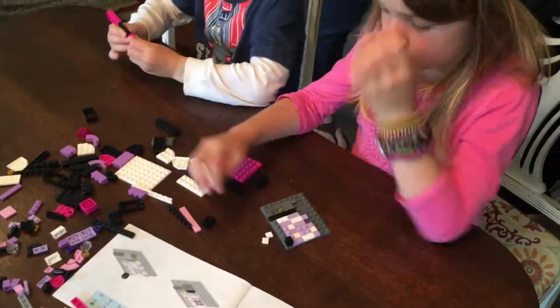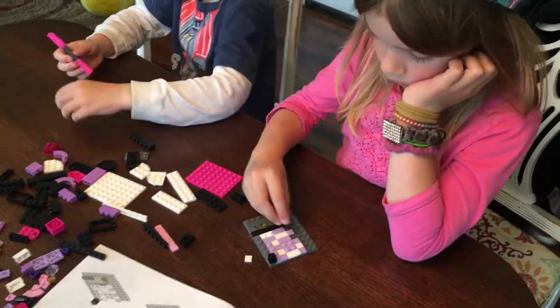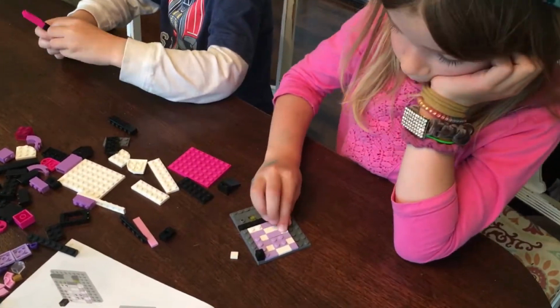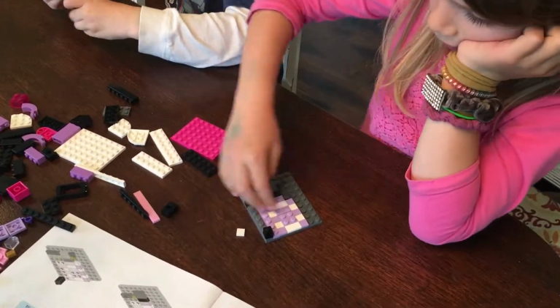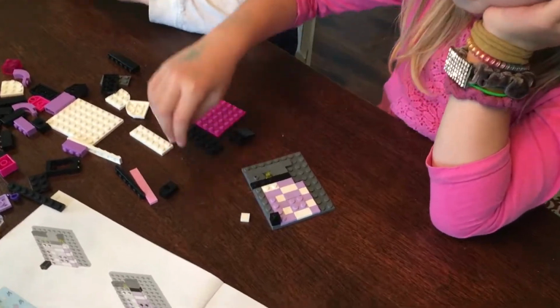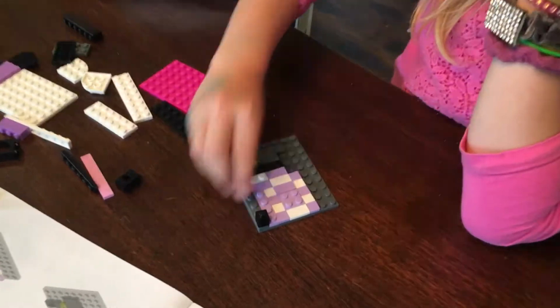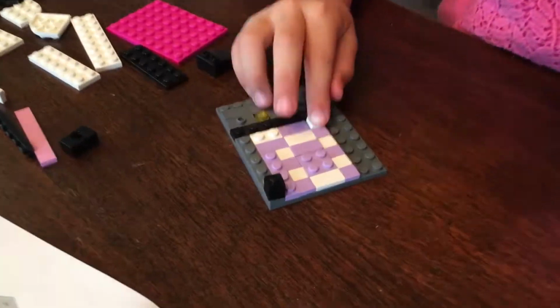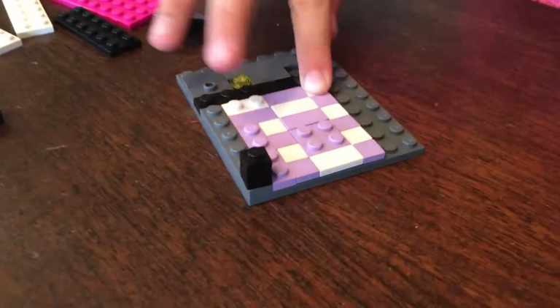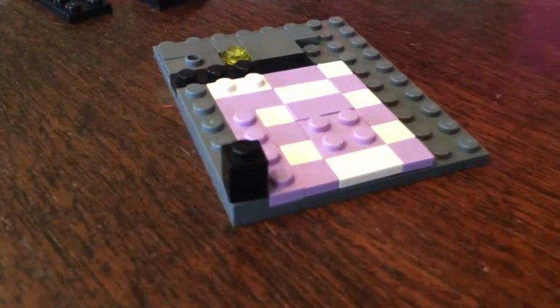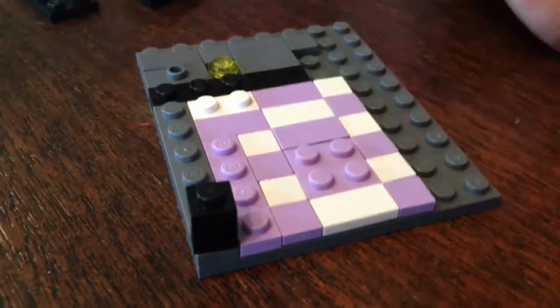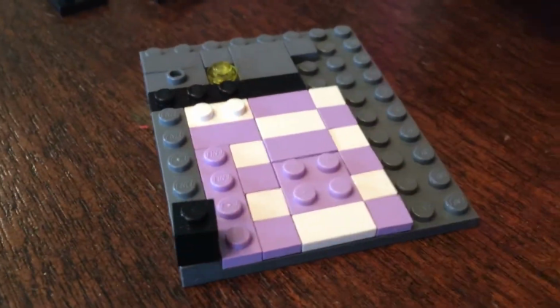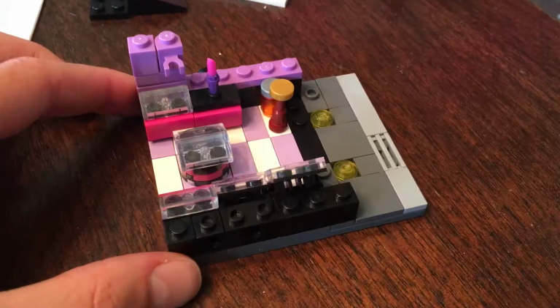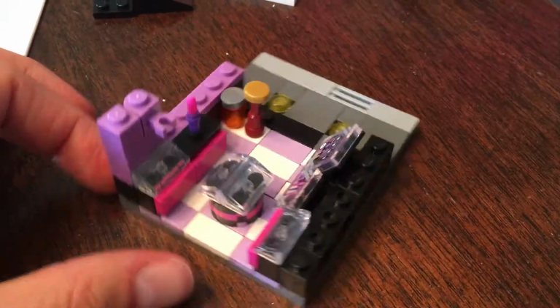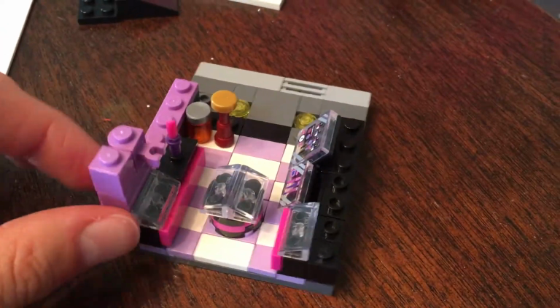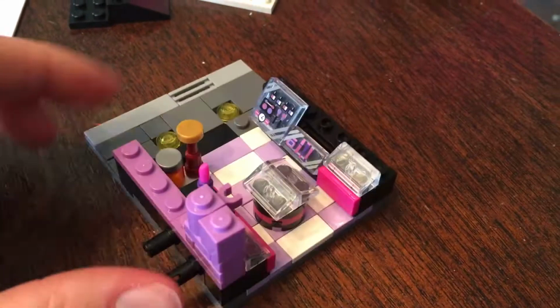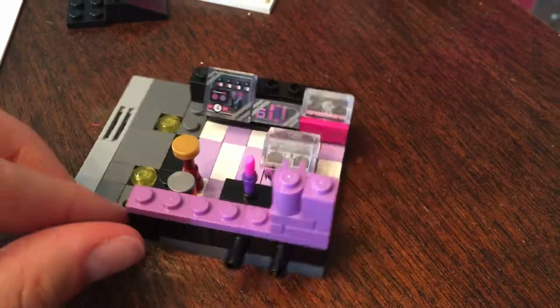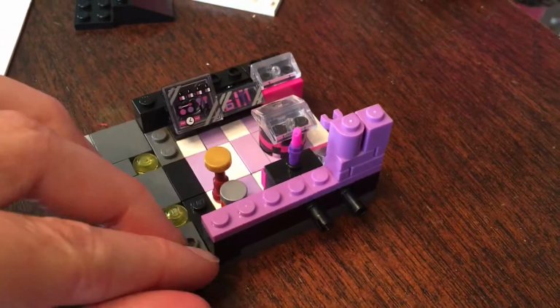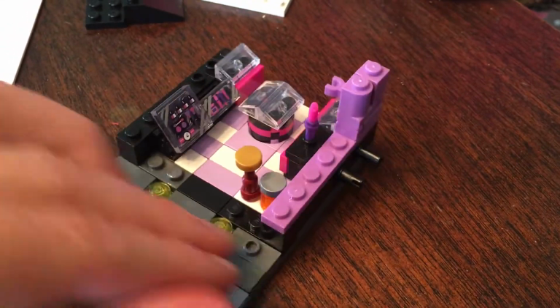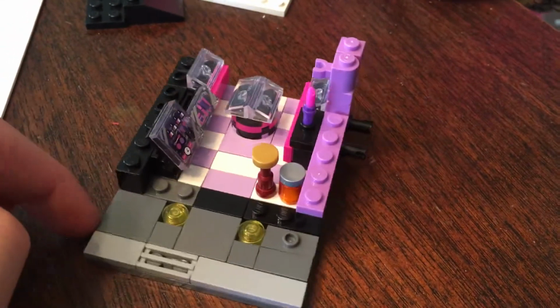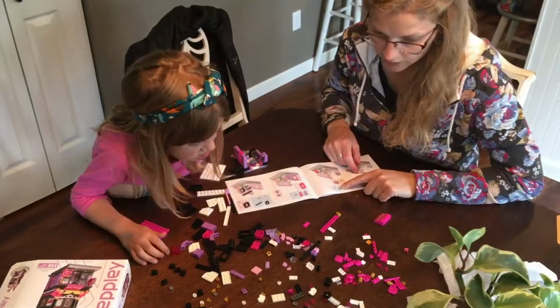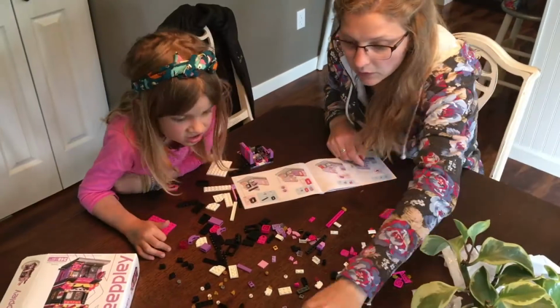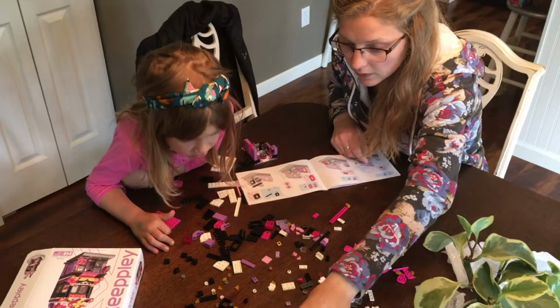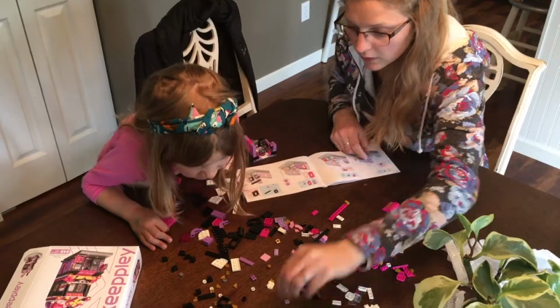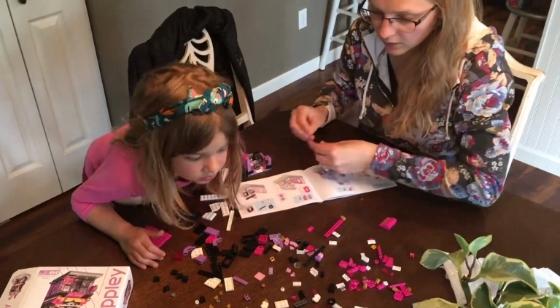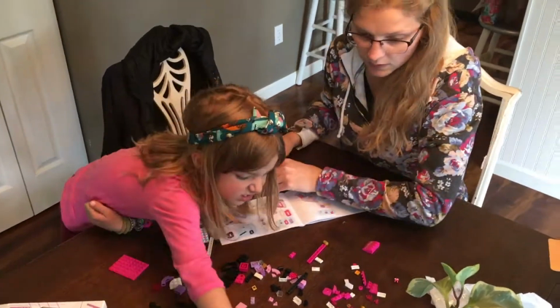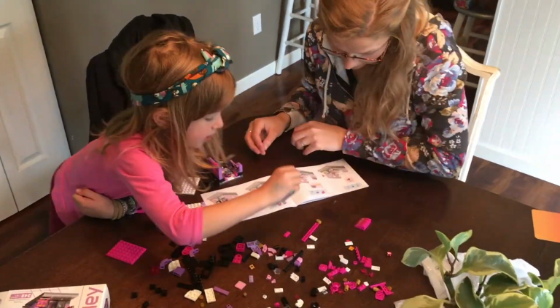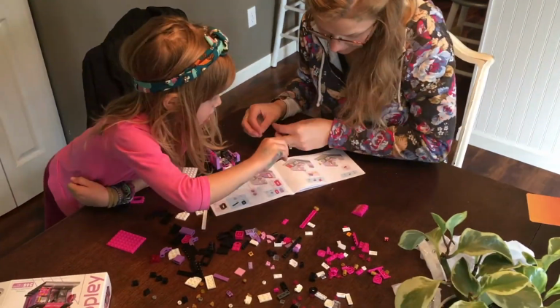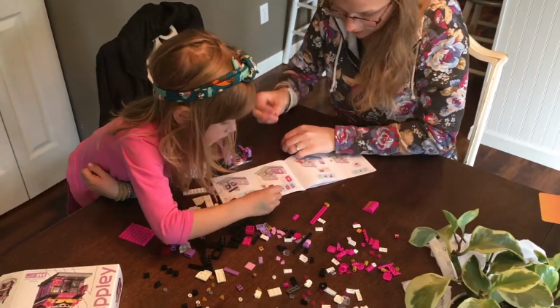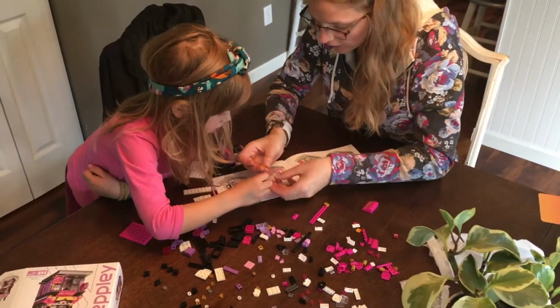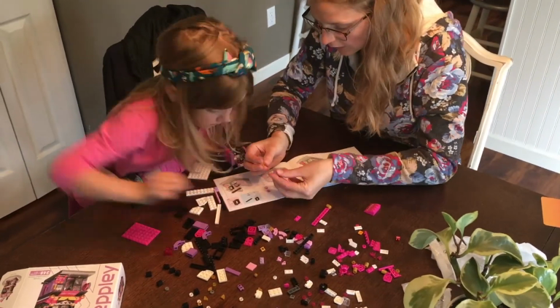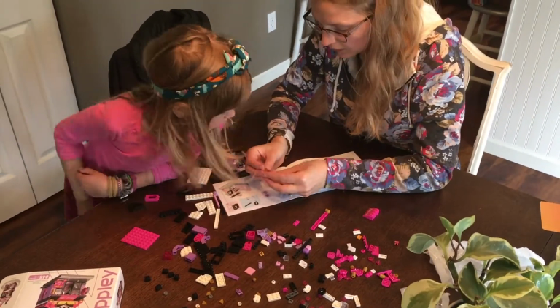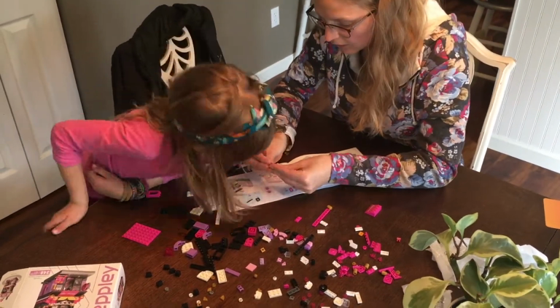But the packaging was nice, the directions were very easy to follow and just like the Lego brand. The pieces fit together easily and I couldn't tell a difference between building with these compared to our other Lego sets.